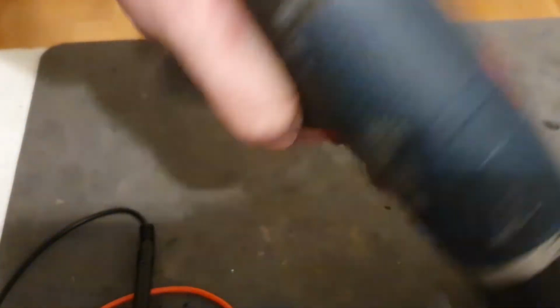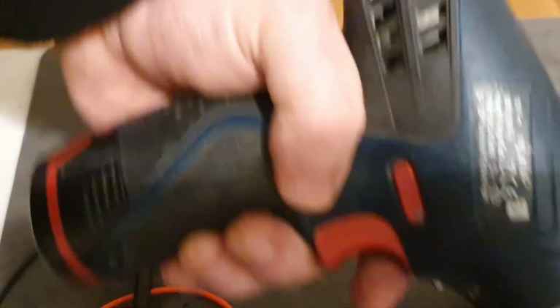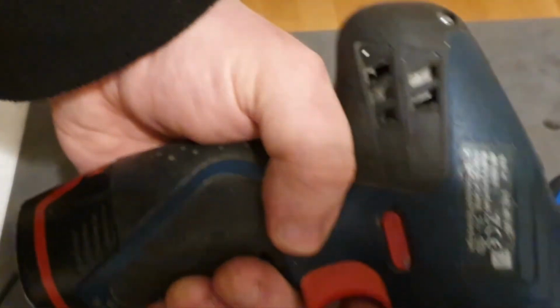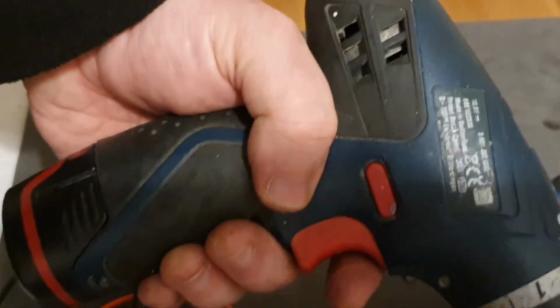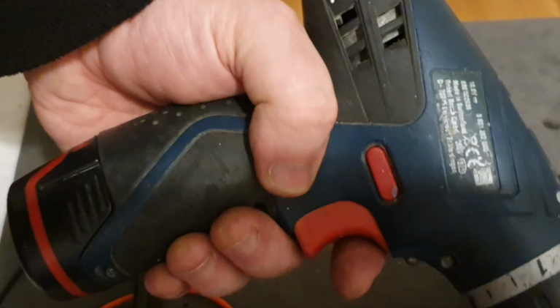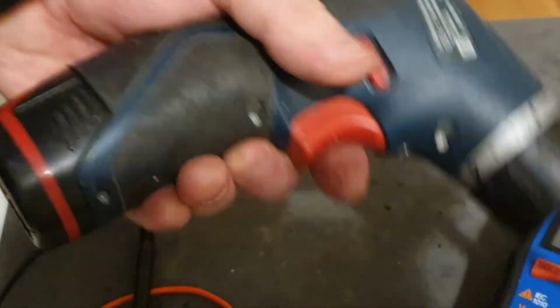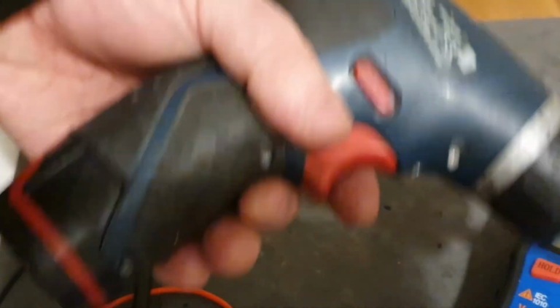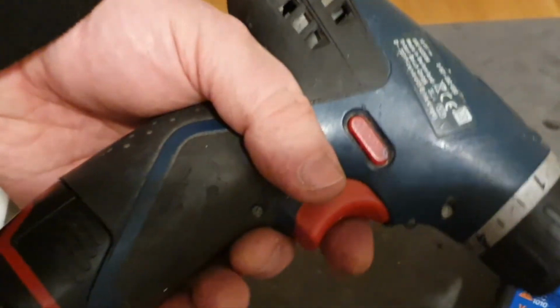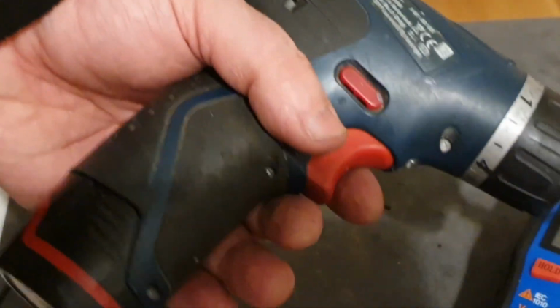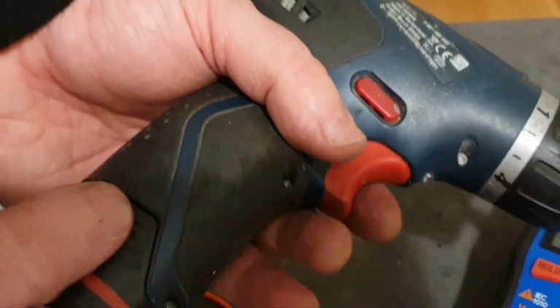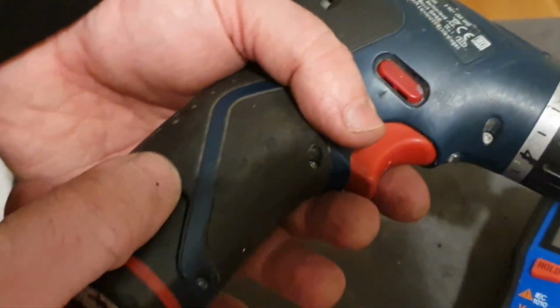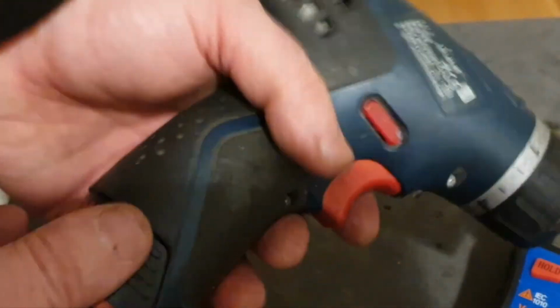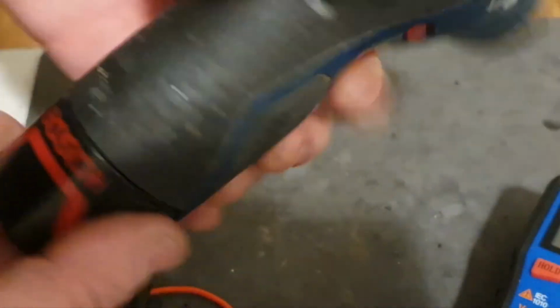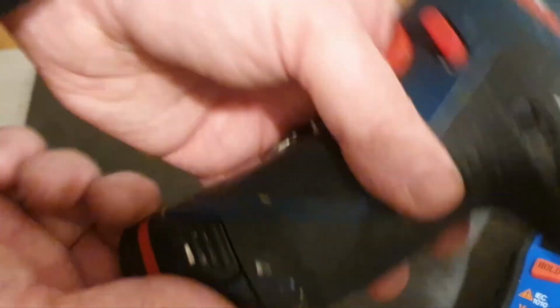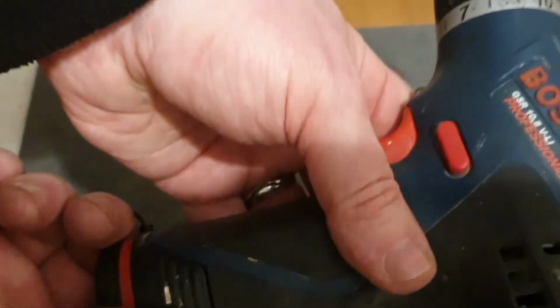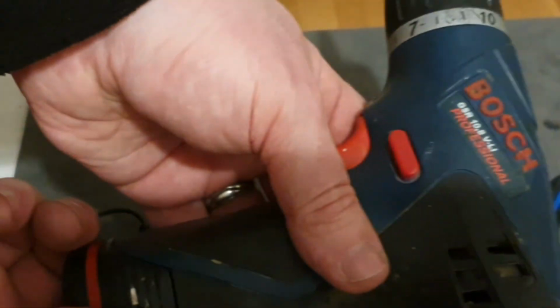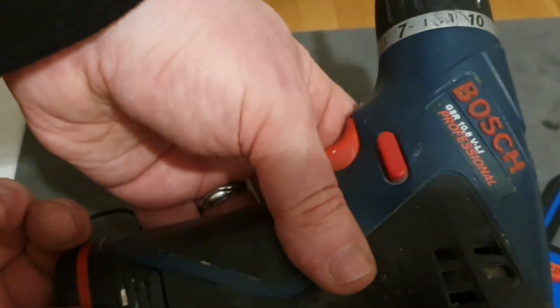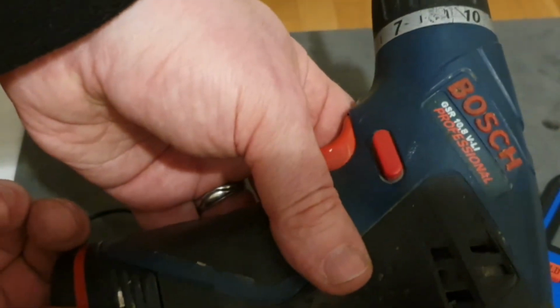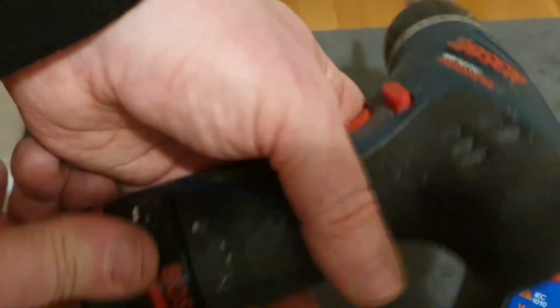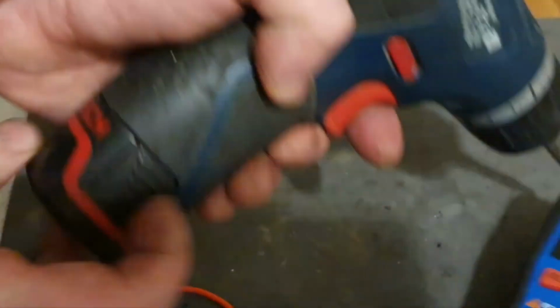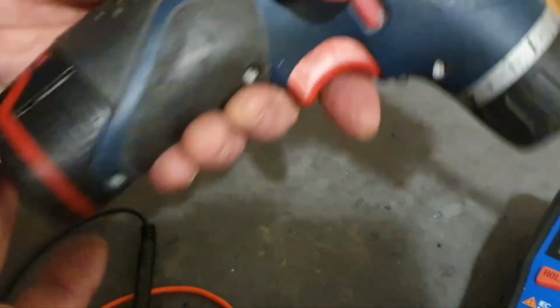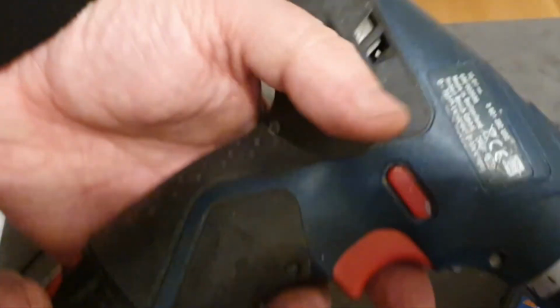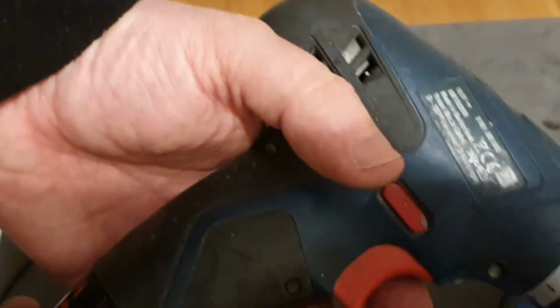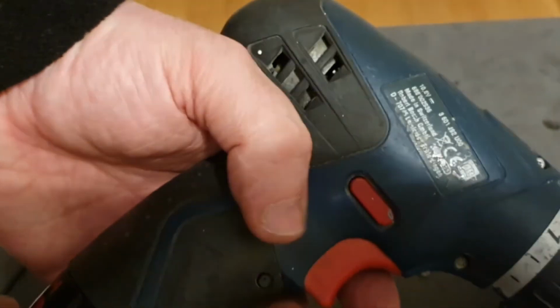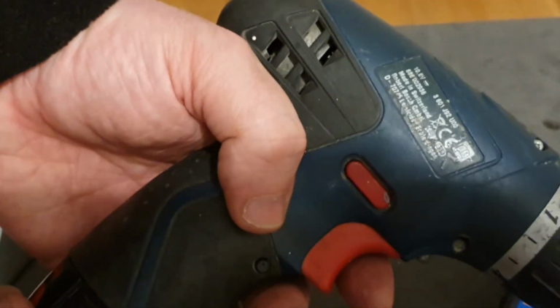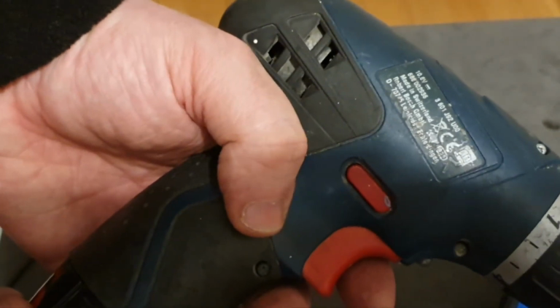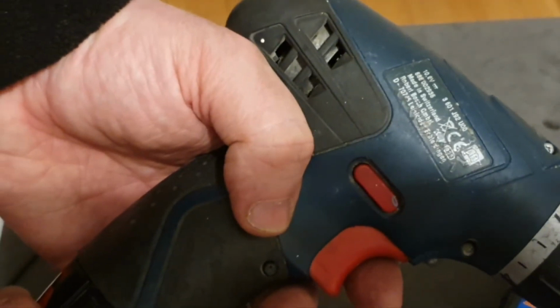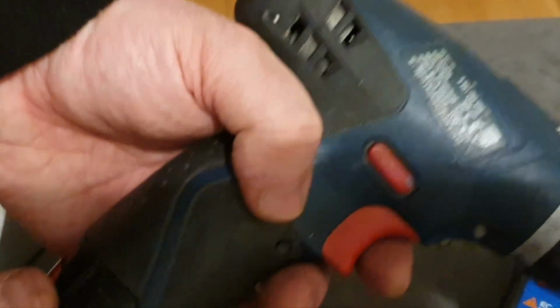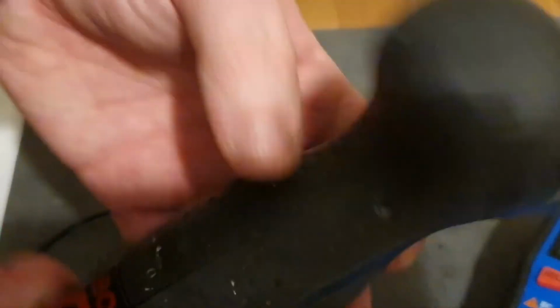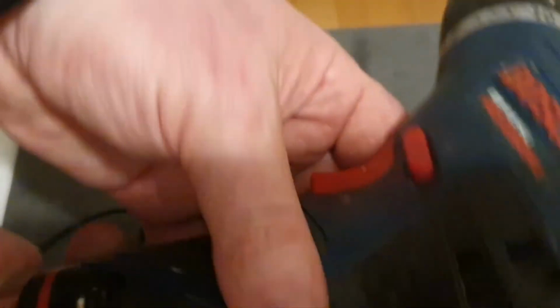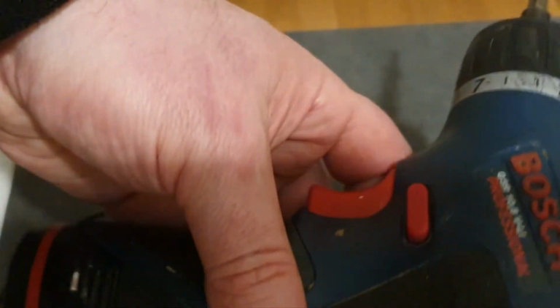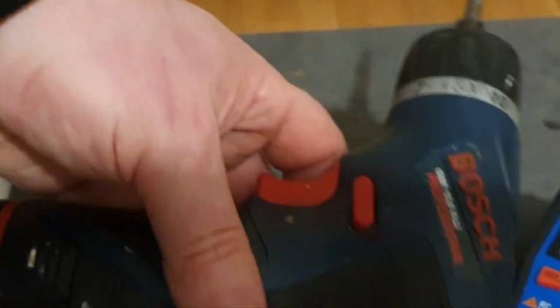It's running the tool great. That's how you upgrade your 10.8V batteries. If you like this video, please like and subscribe - thank you.